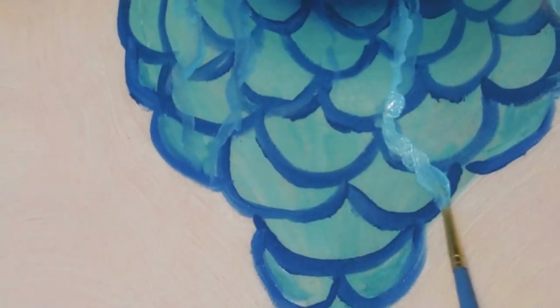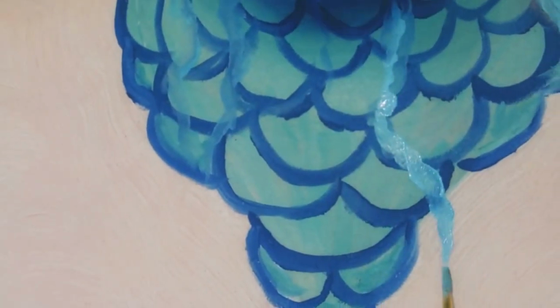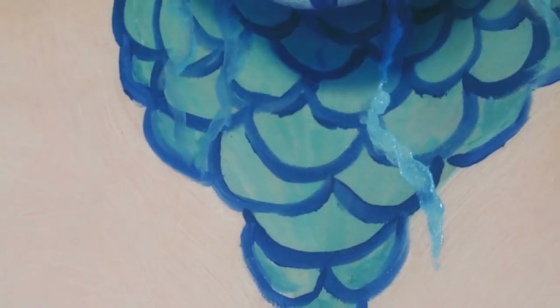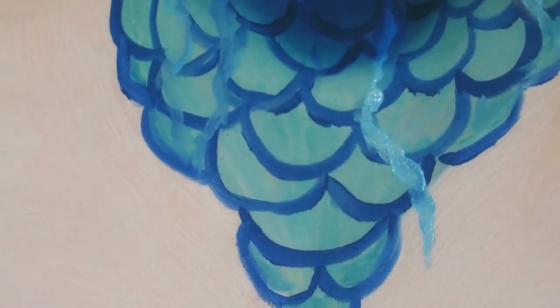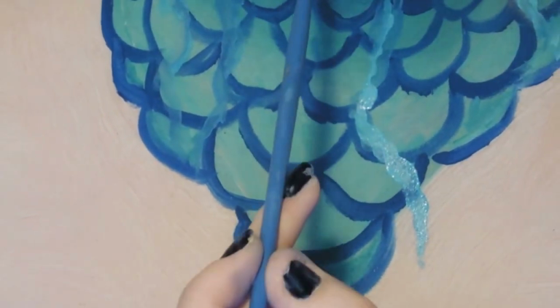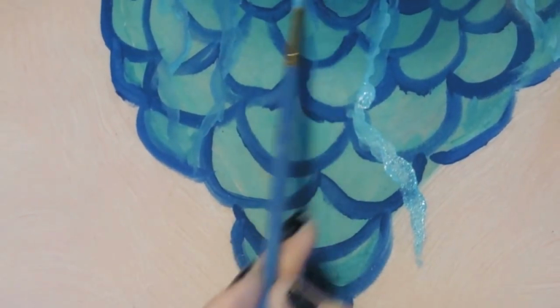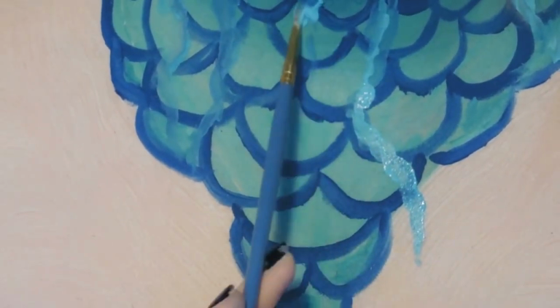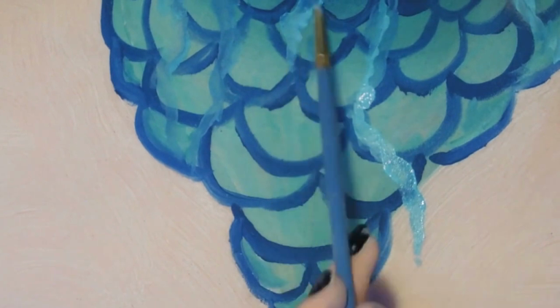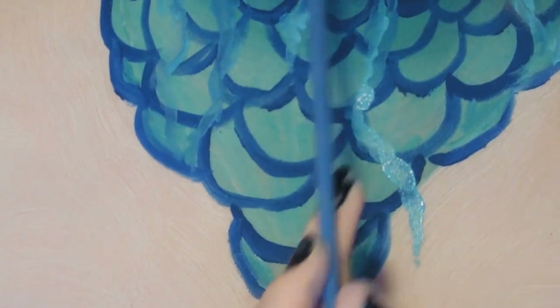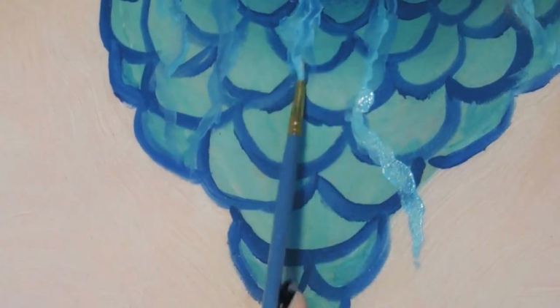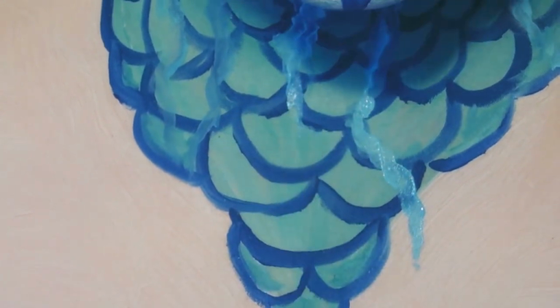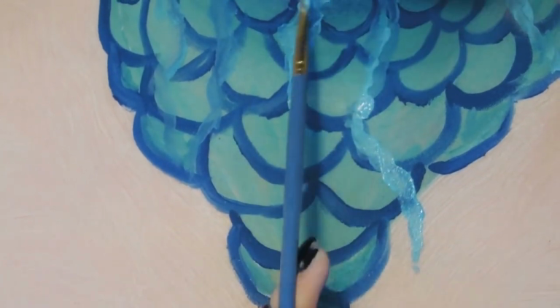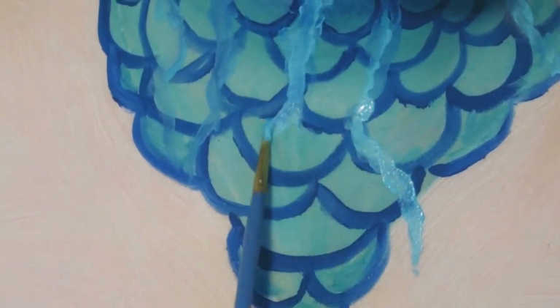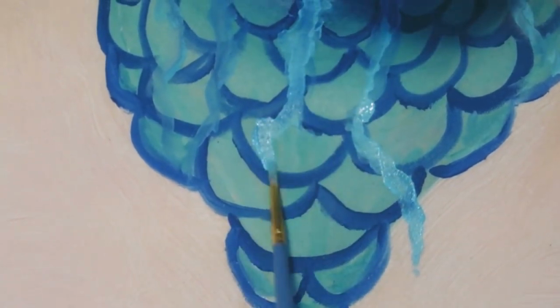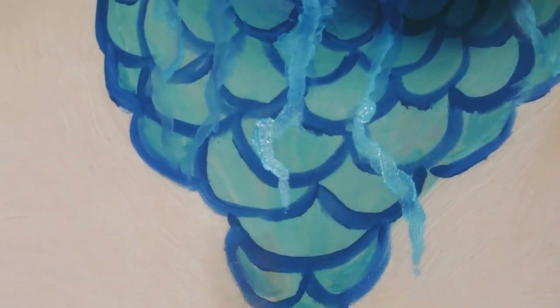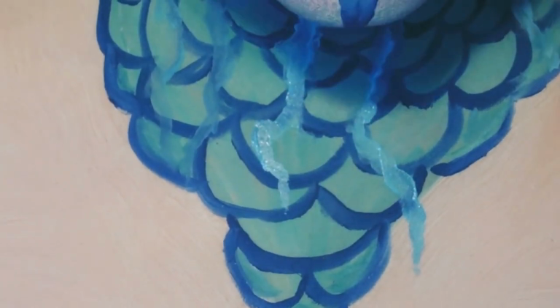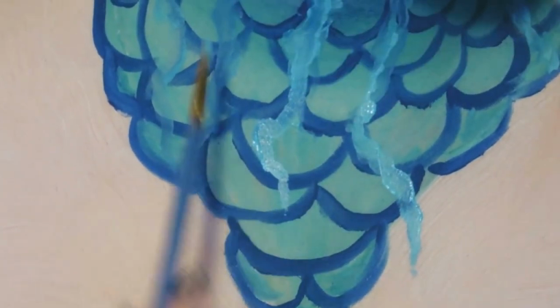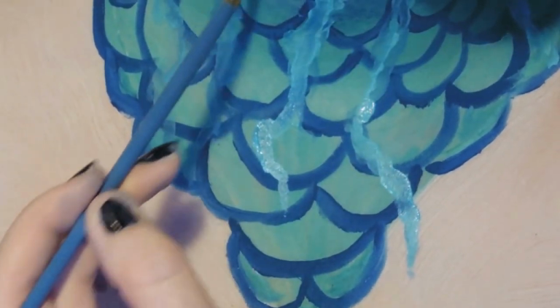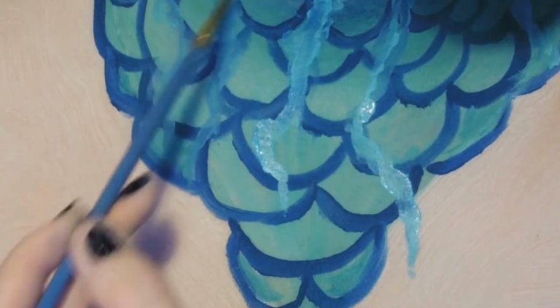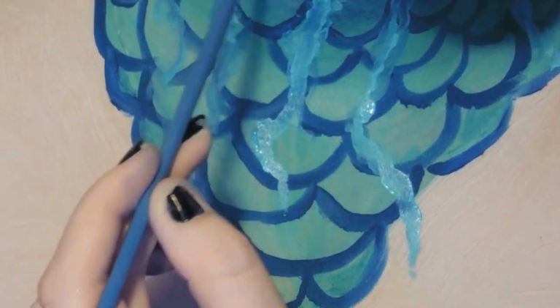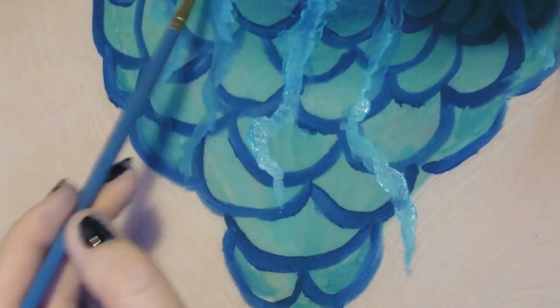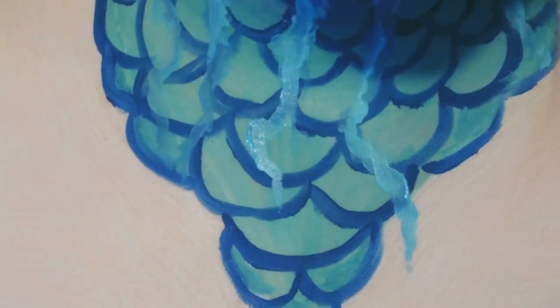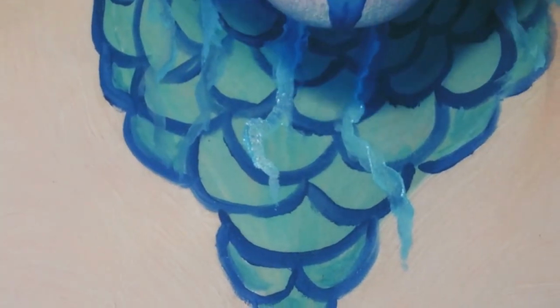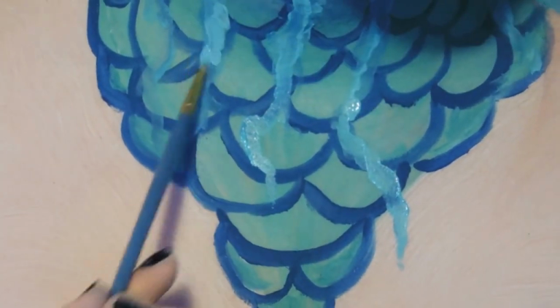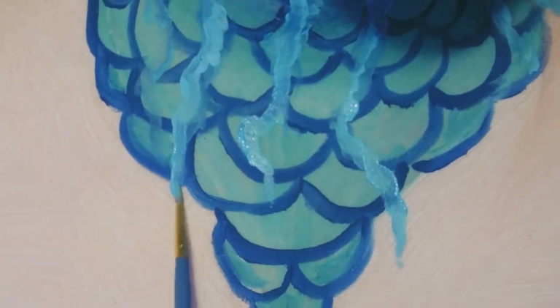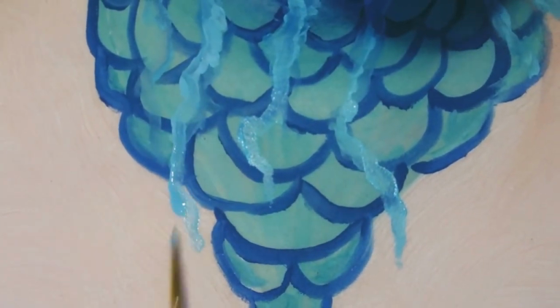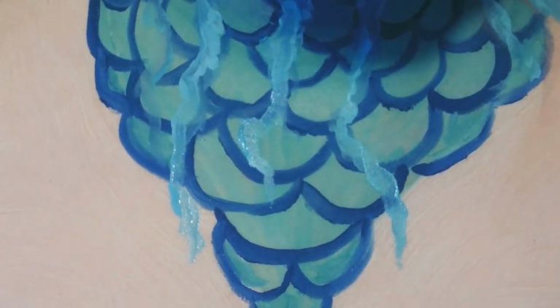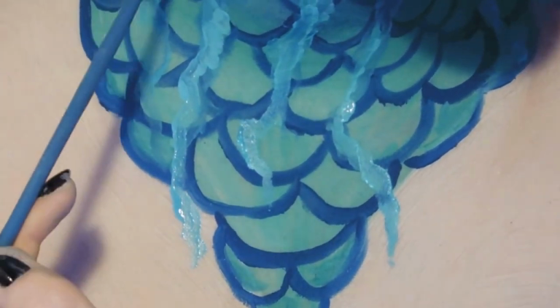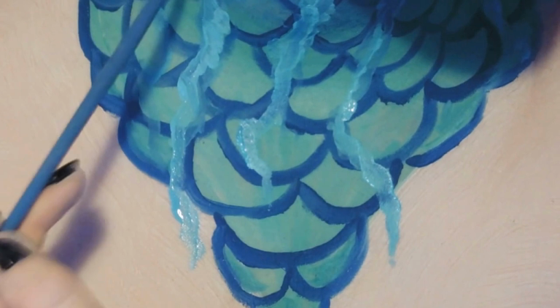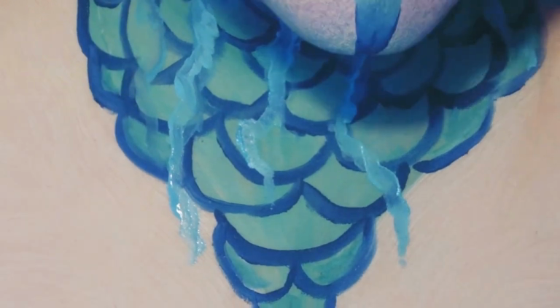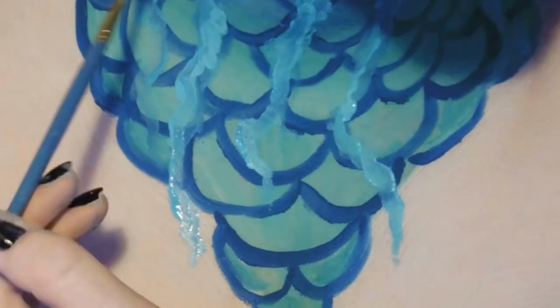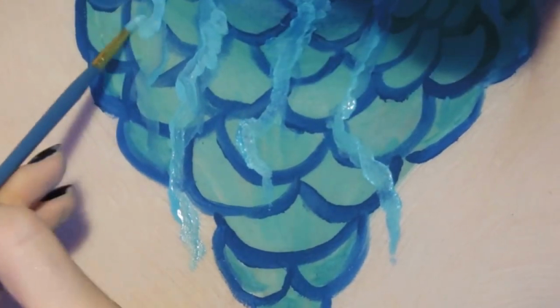Now personally, I wanted the drips down the scales to be a little bit more prominent and bolder, so I'm making those a little bit more colourful and adding a couple more of them, followed by highlighting a few of the scales with some of our silver pigment to finish off.